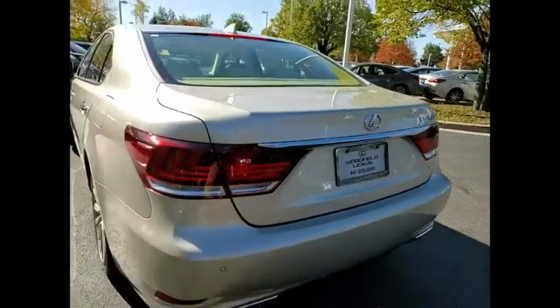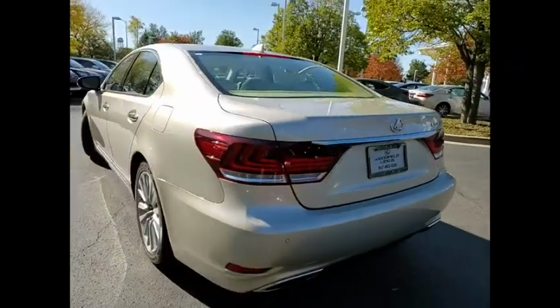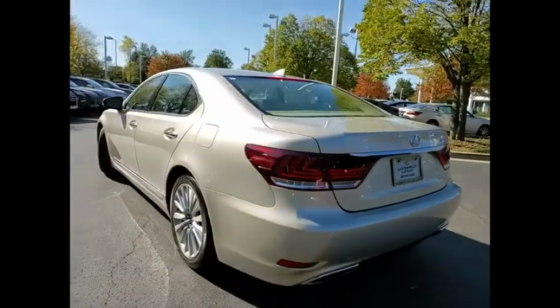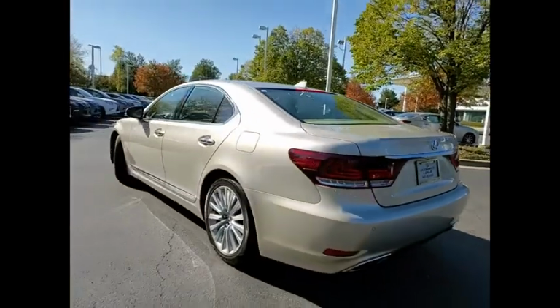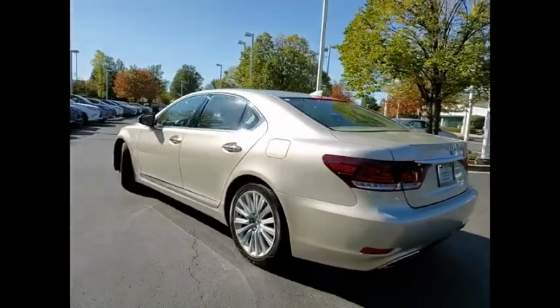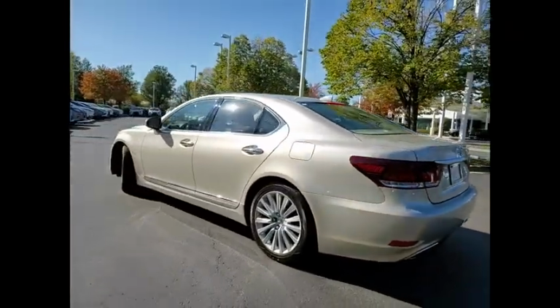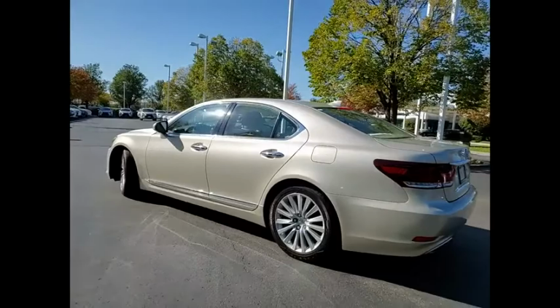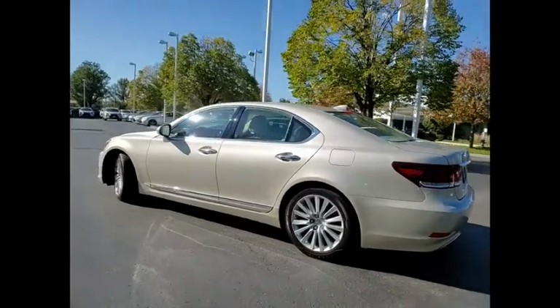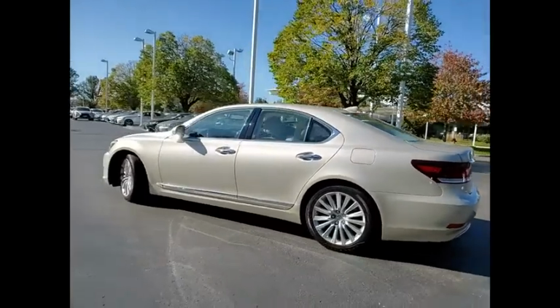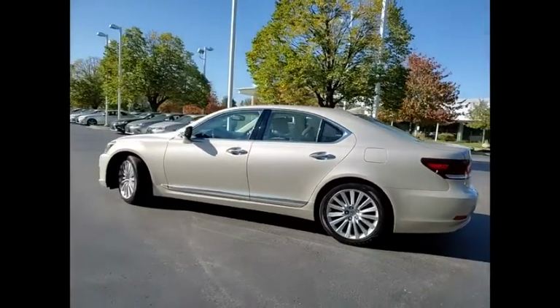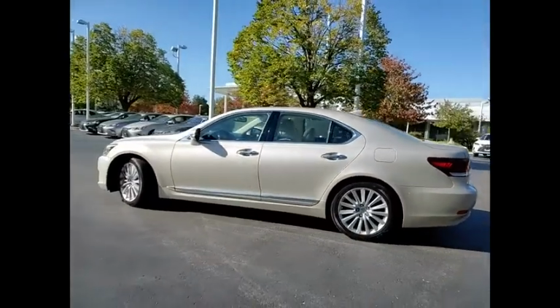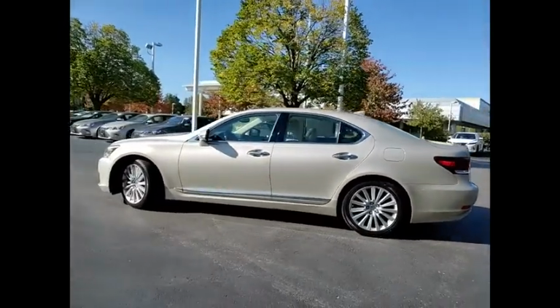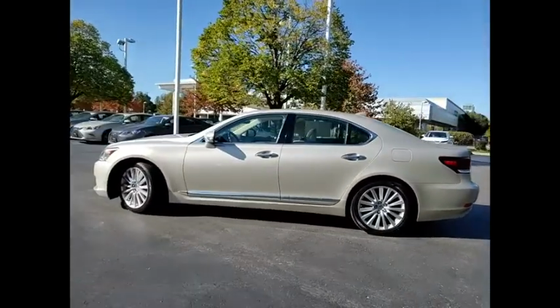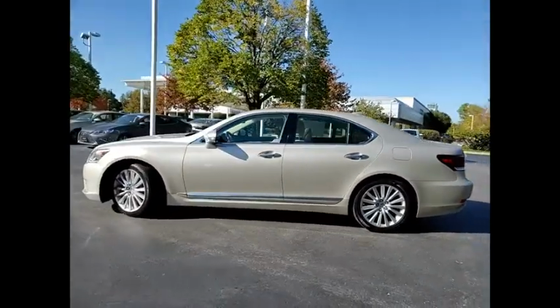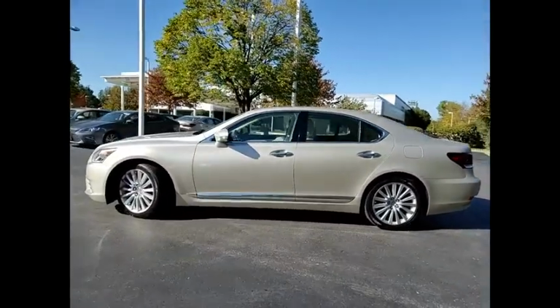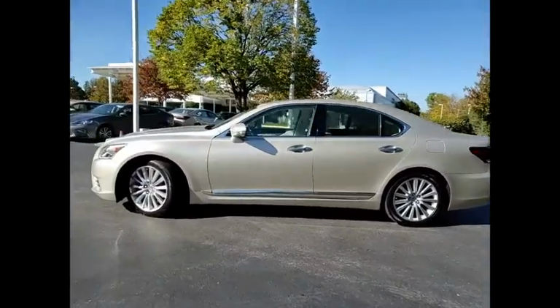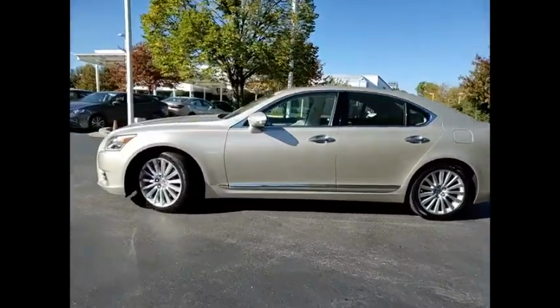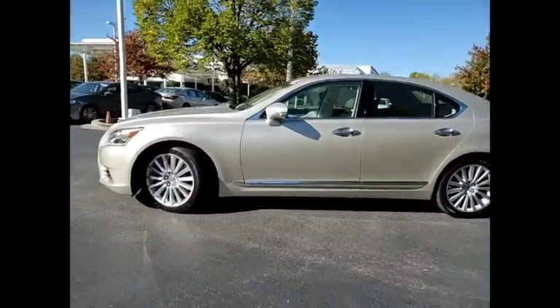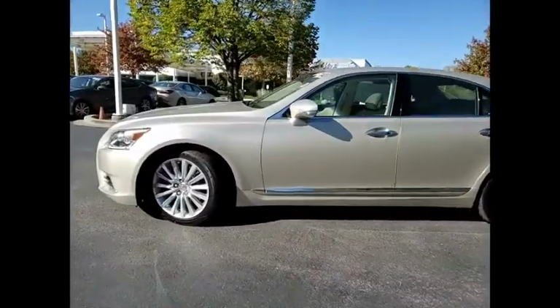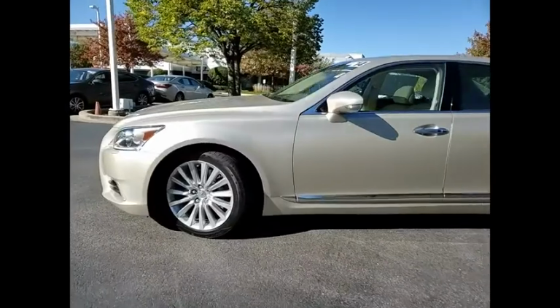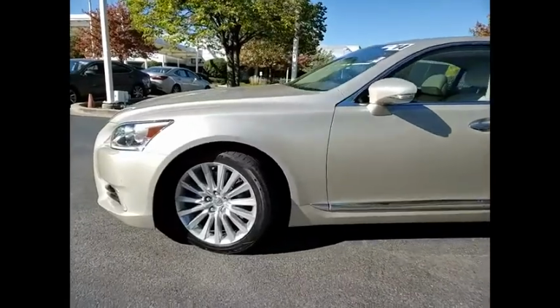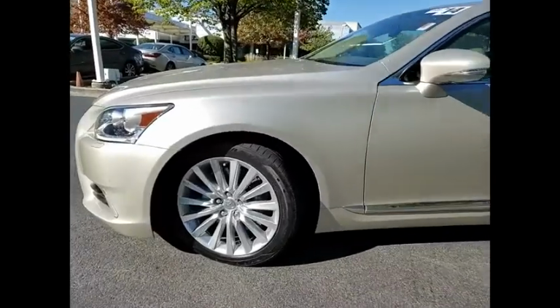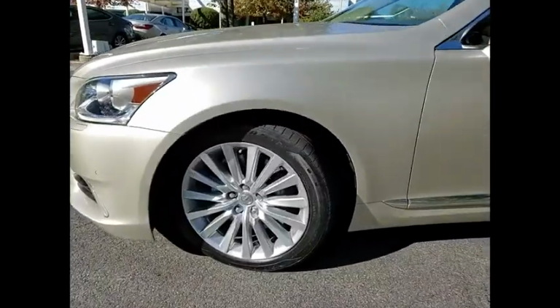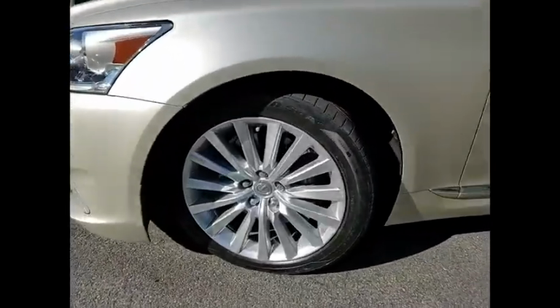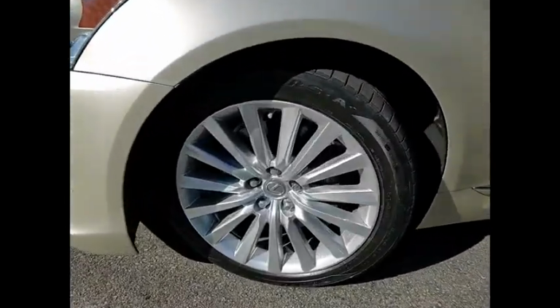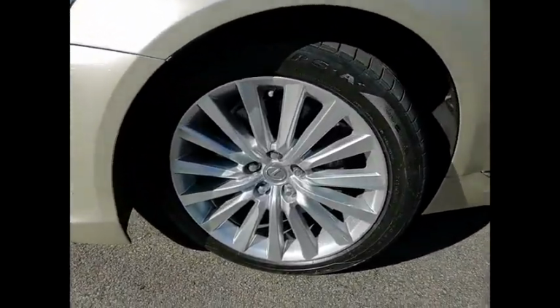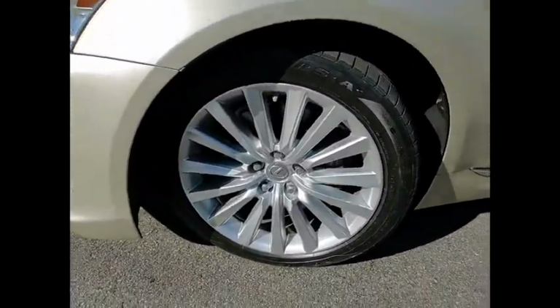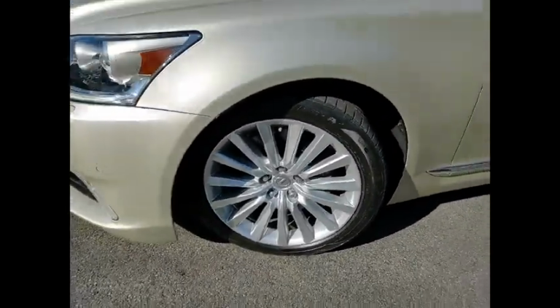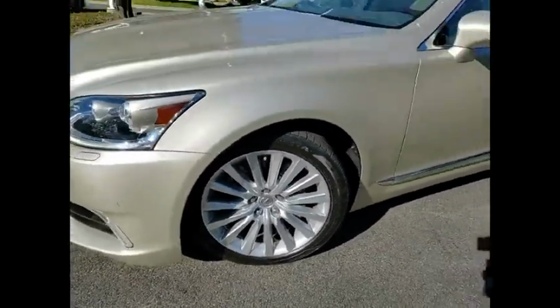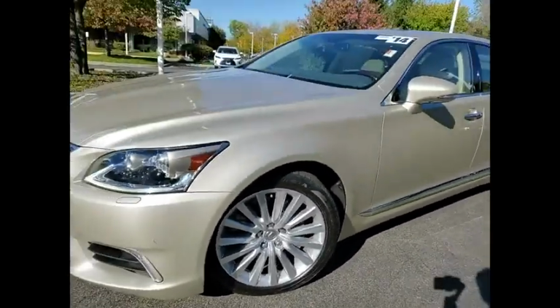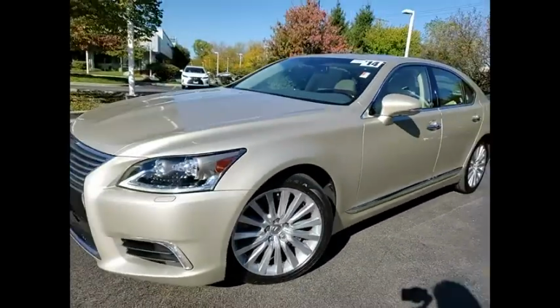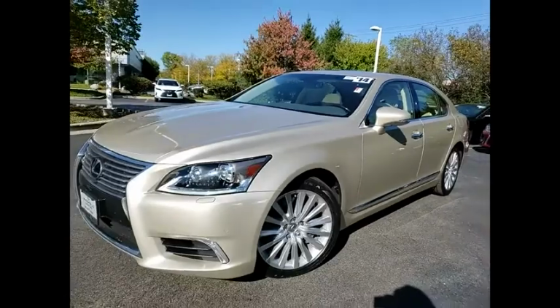Electronic parking brake, traction control, stability control, fog lights, power brakes, ambient lighting, braking assist, voice-activated navigation system, airbags, front knee, heated steering wheel.